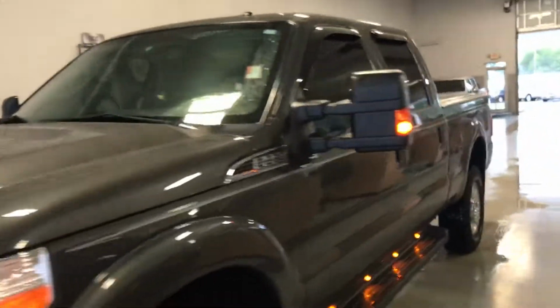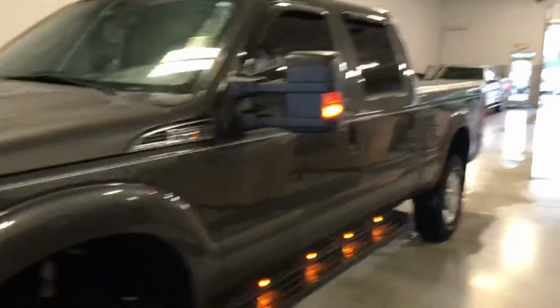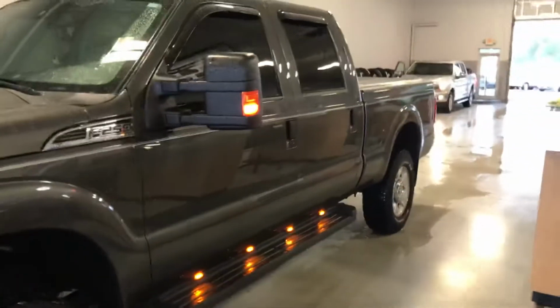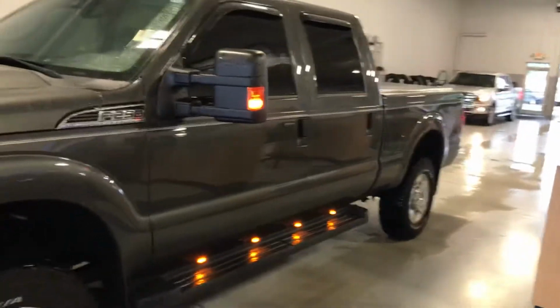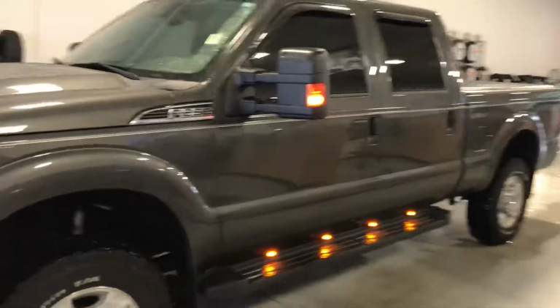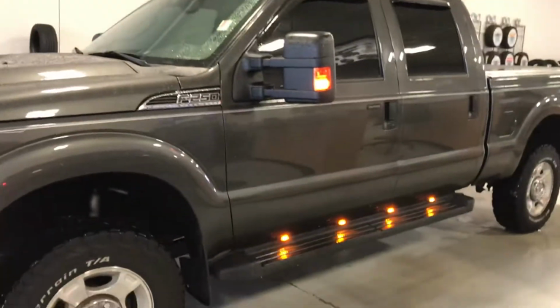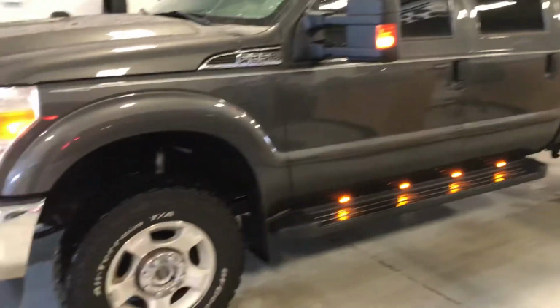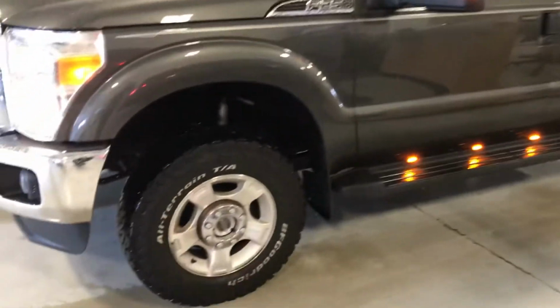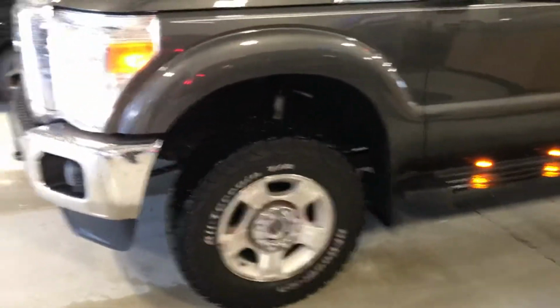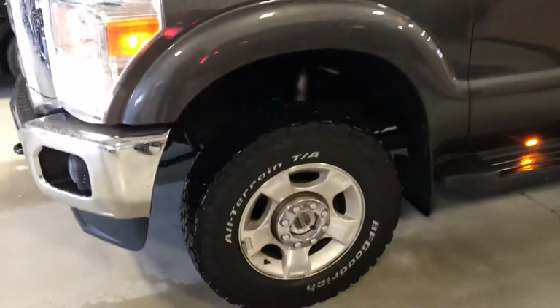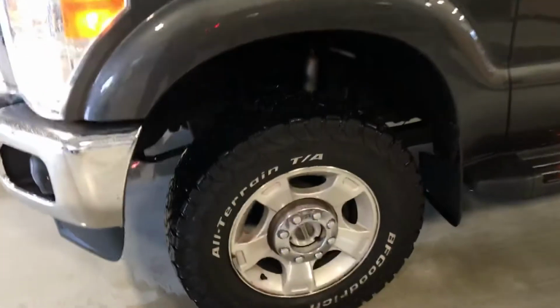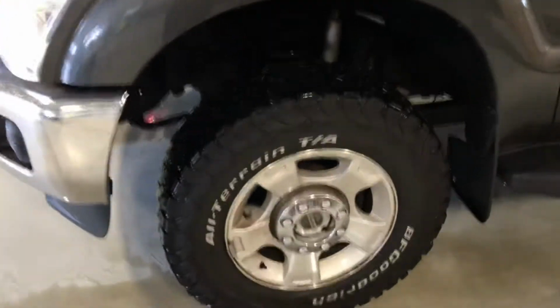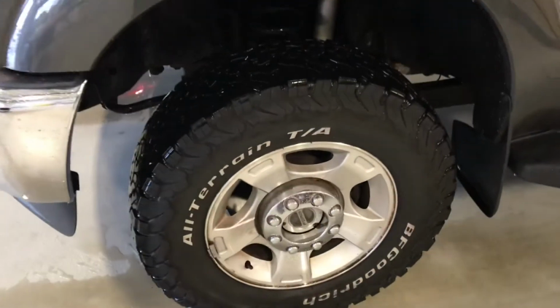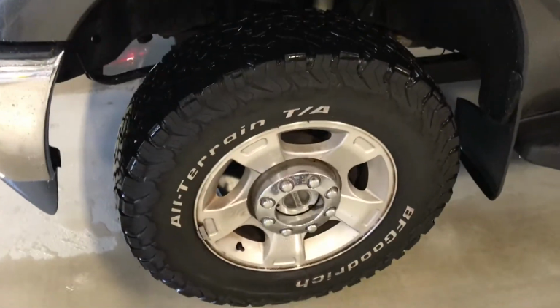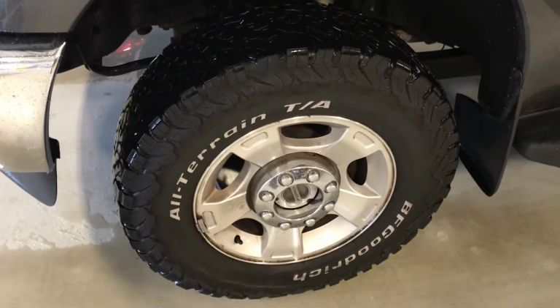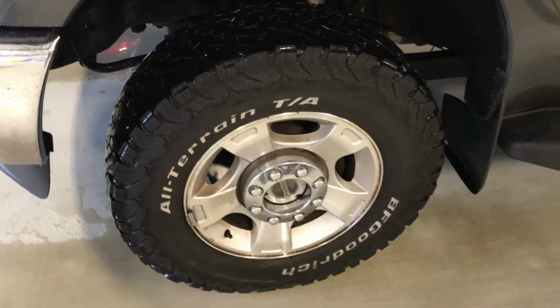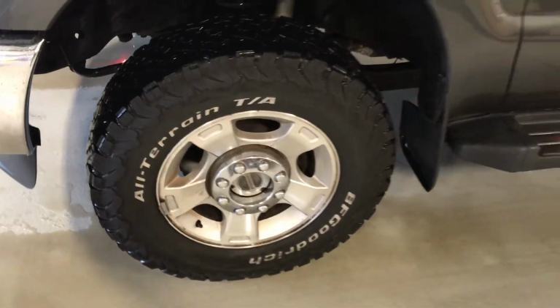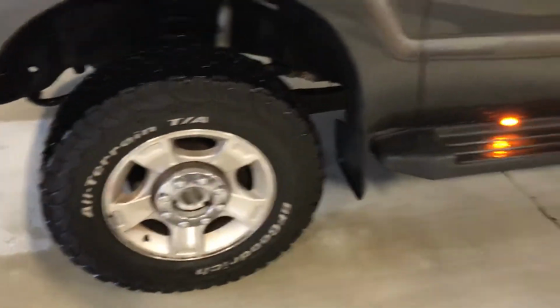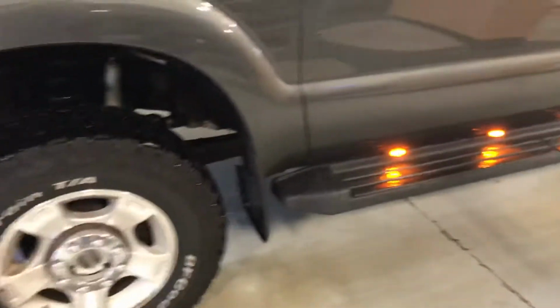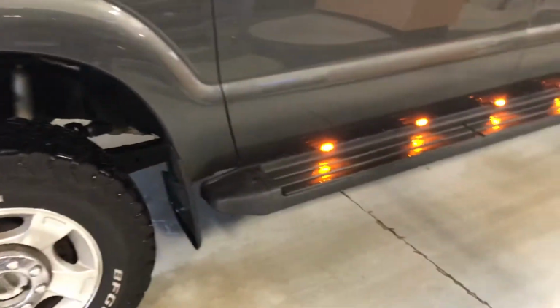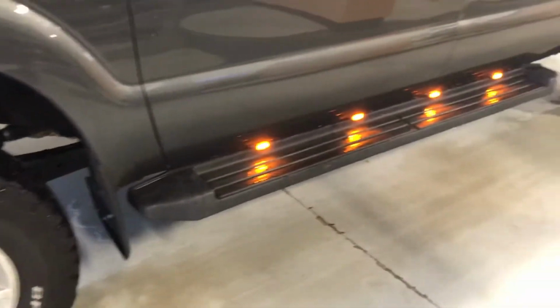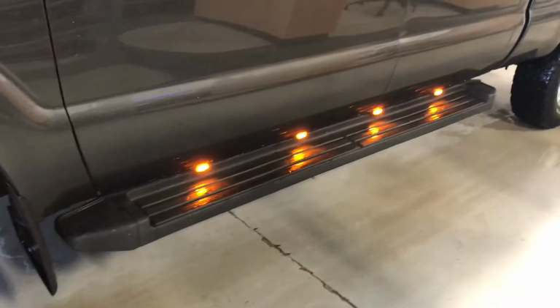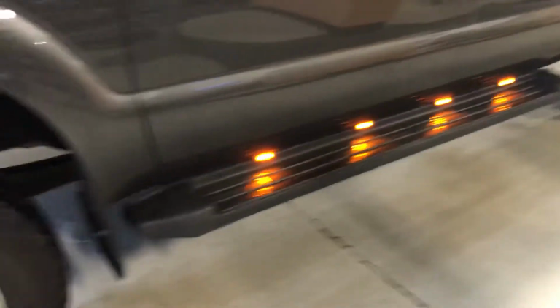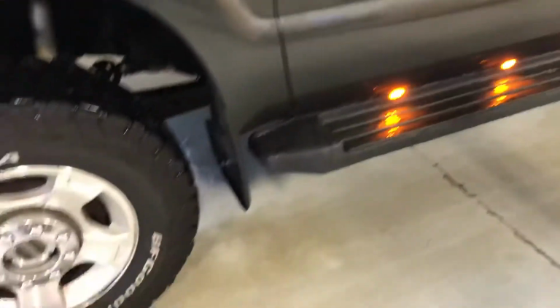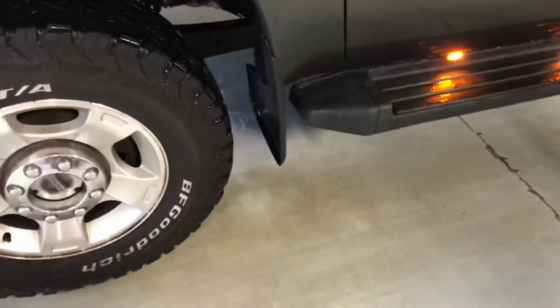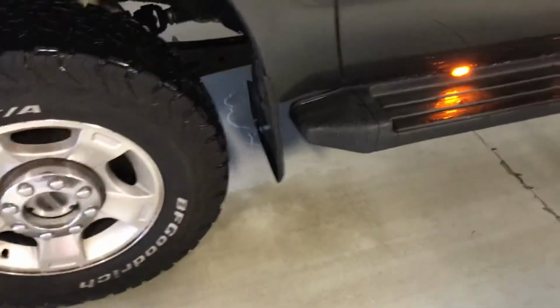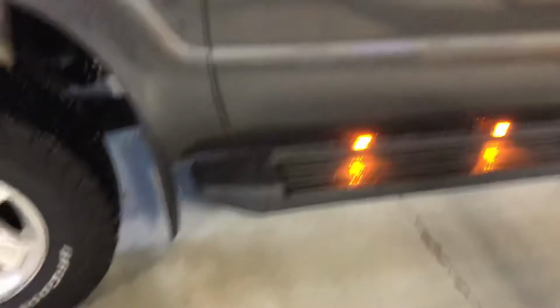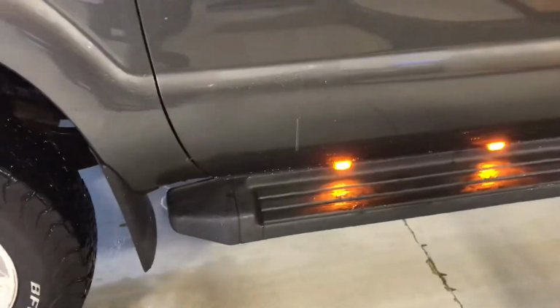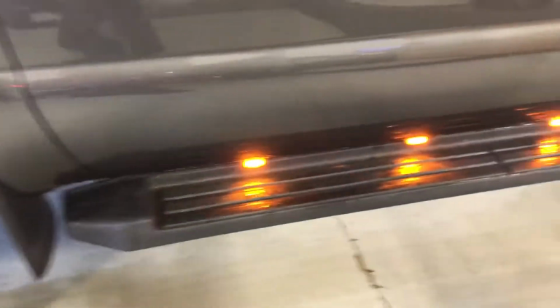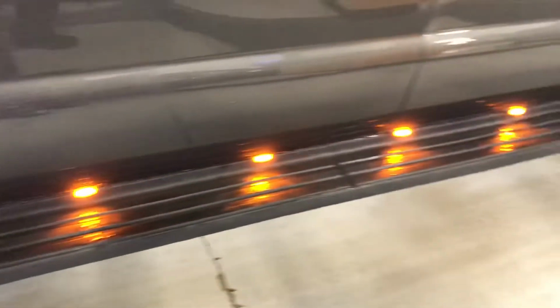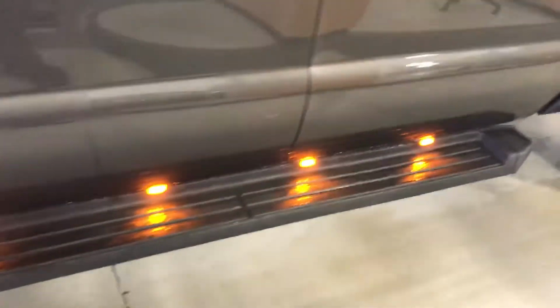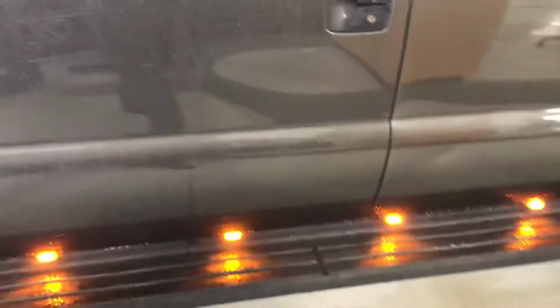Very nice looking truck. It is the XLT package. Some of those tires are in really good shape it looks like. You get the nice running boards and splash guards up front, with lighting on the boards here.